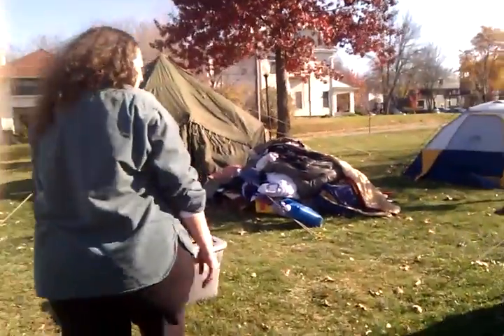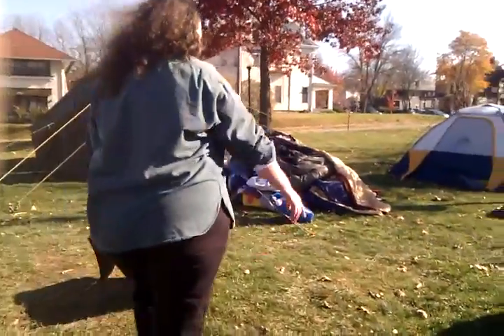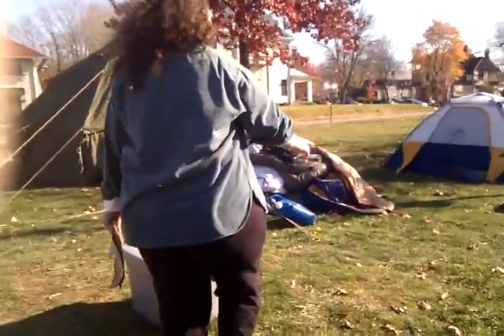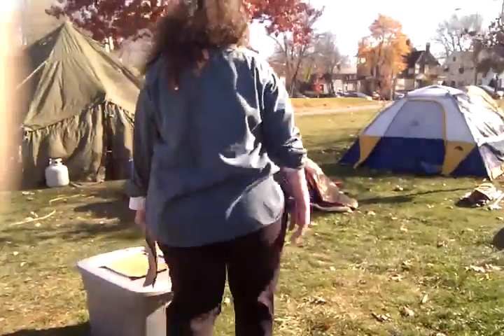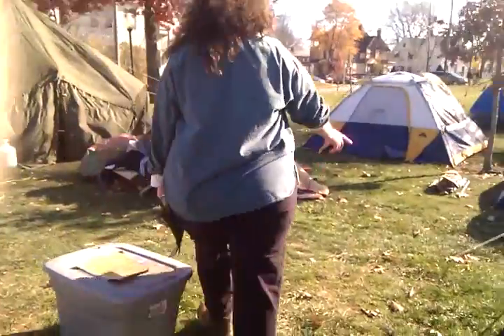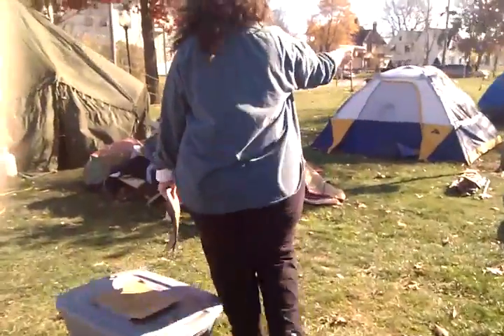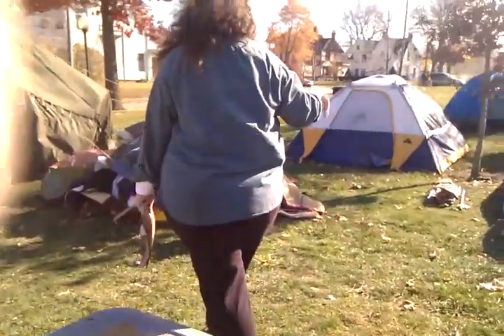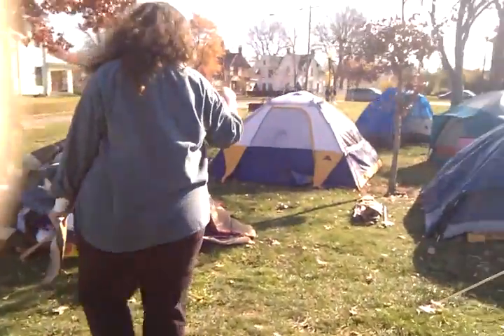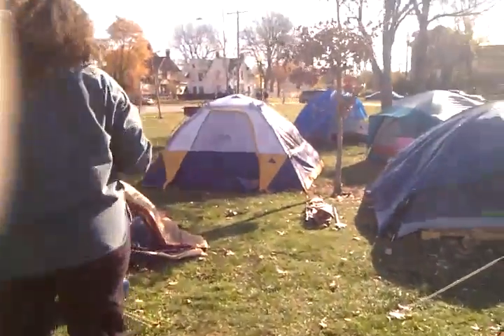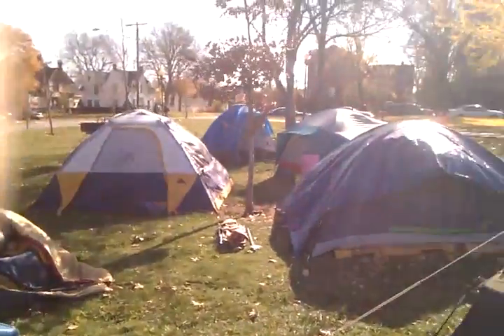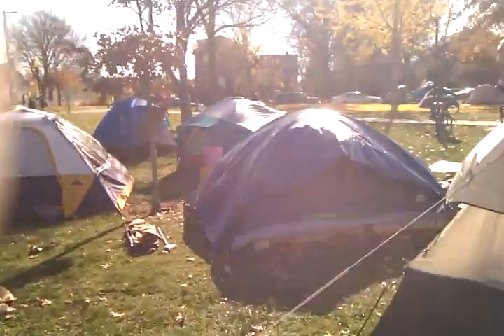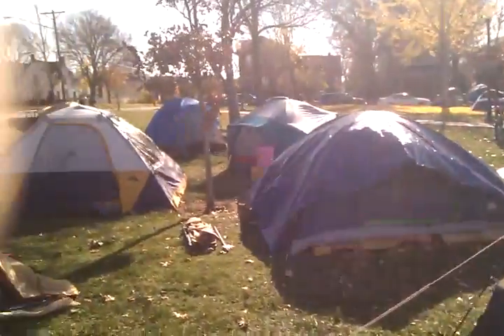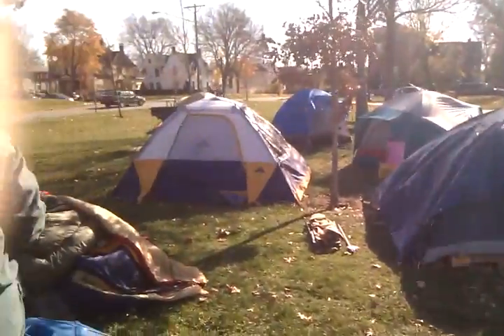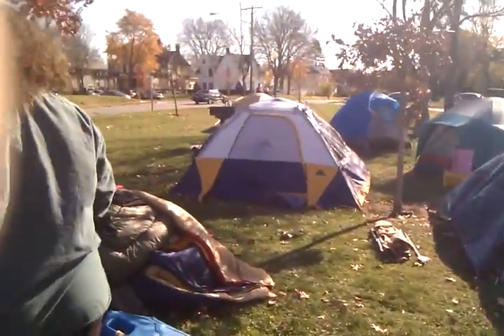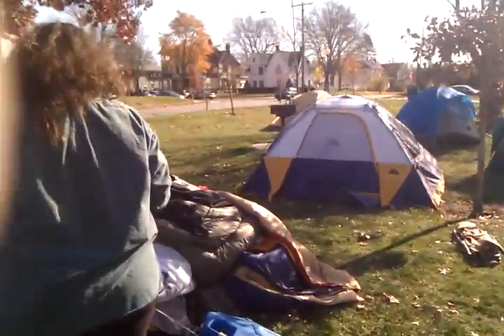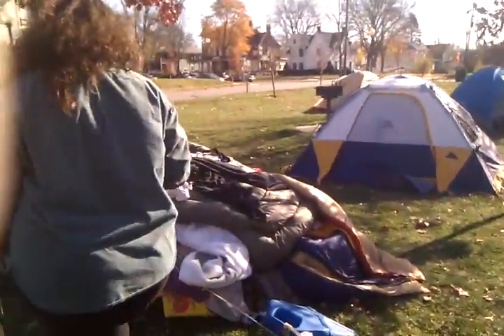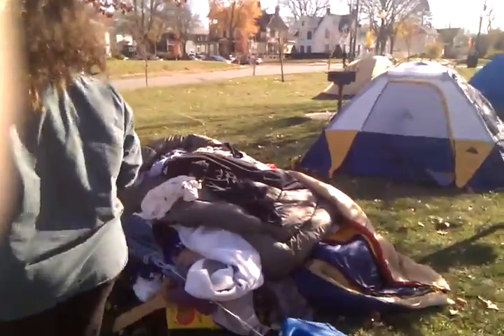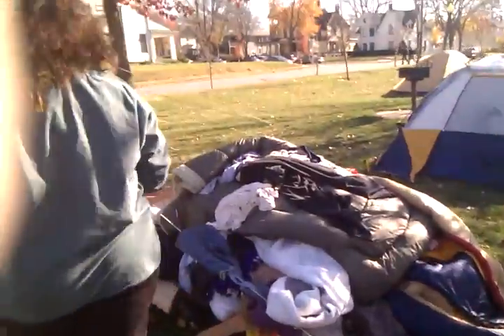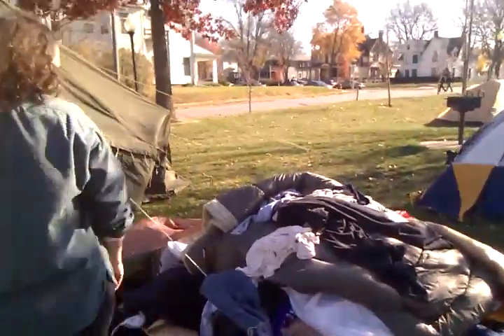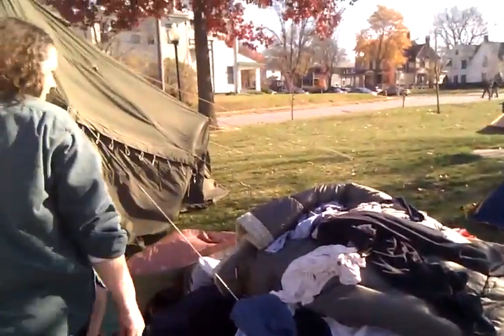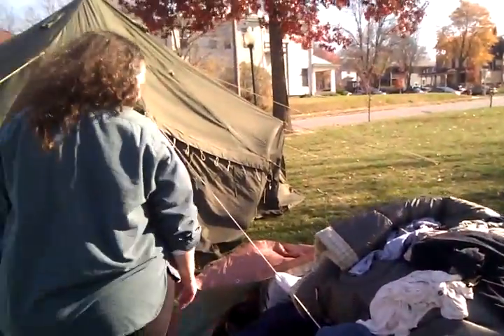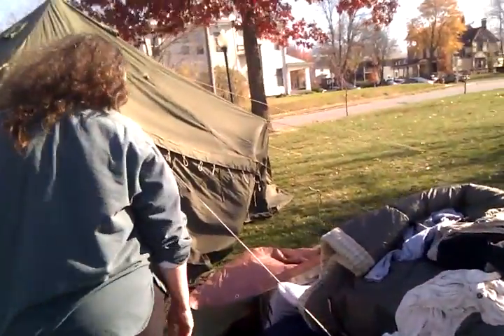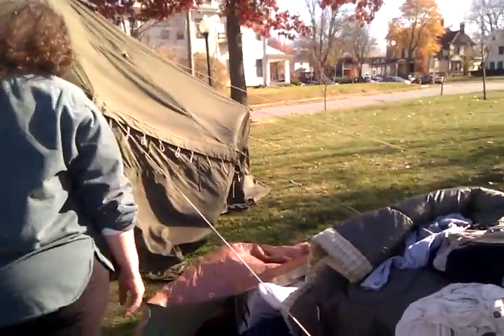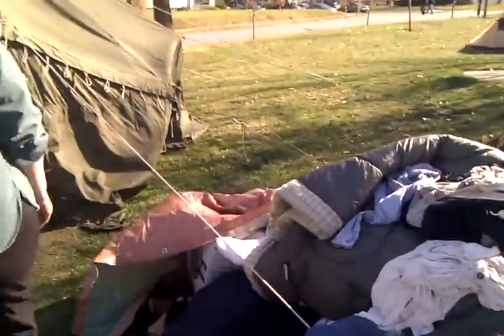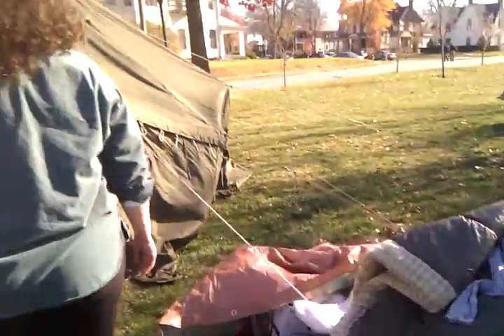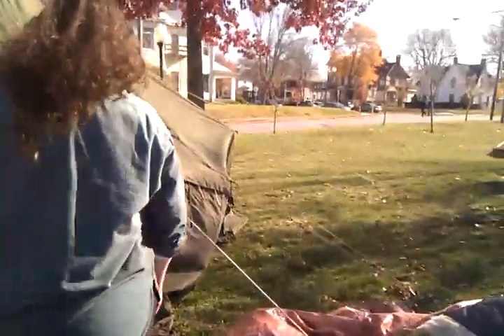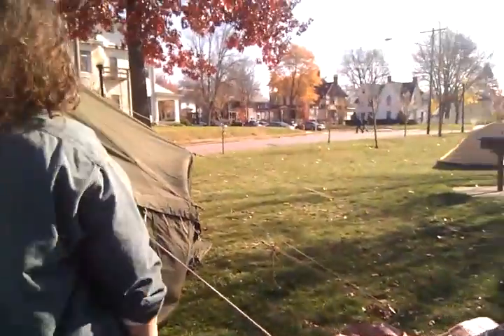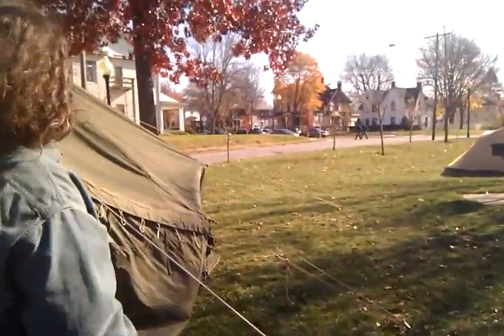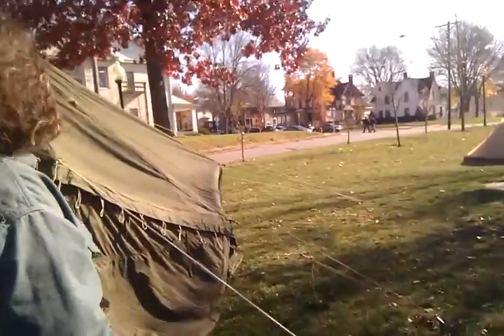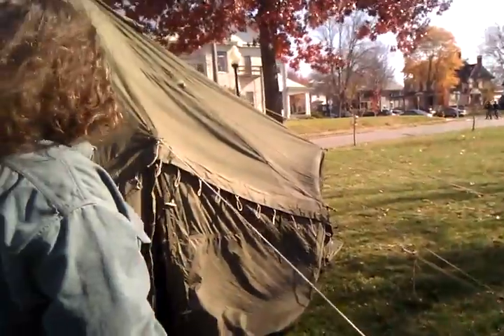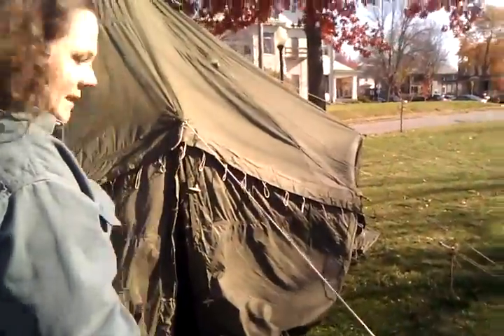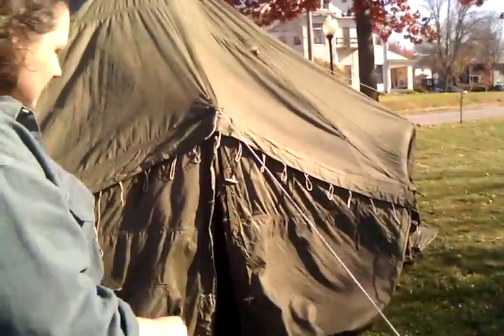These are some occupiers' tents, and this is our giant pile of dirty laundry that we're going to have to take to the laundromat. And this is our partially assembled artistic tent.